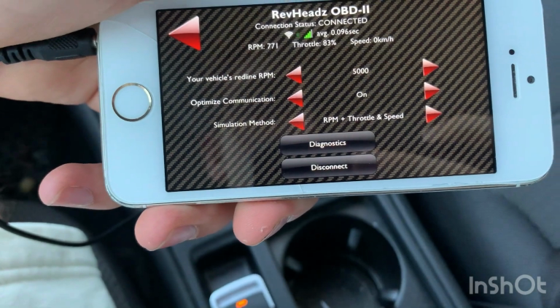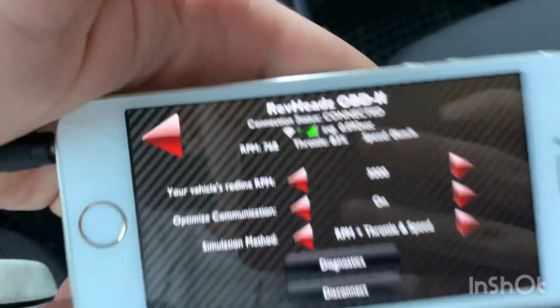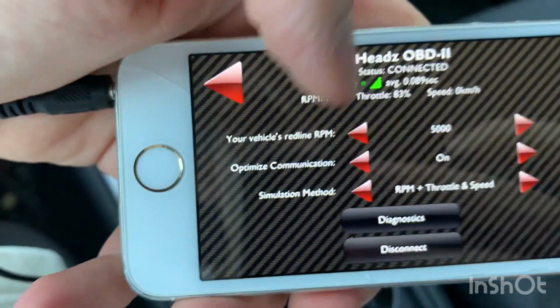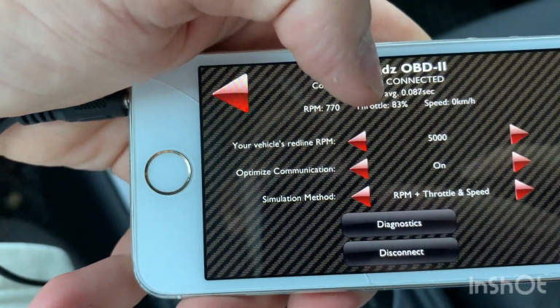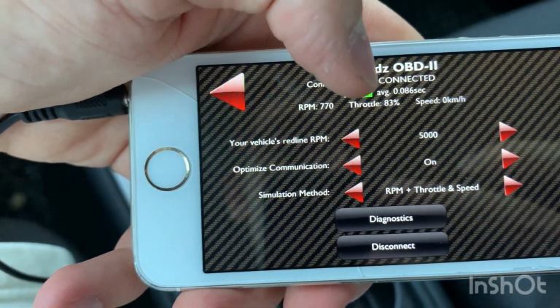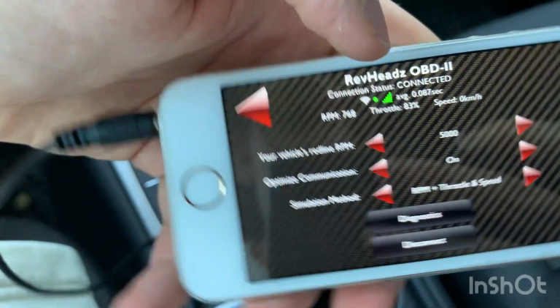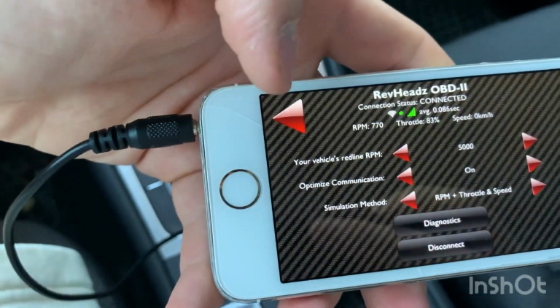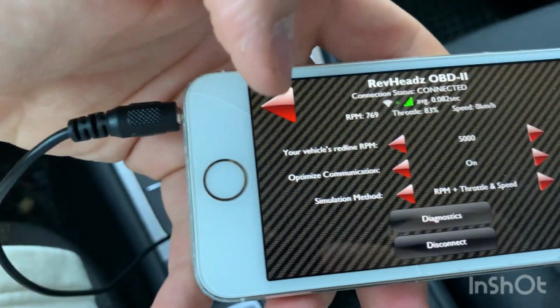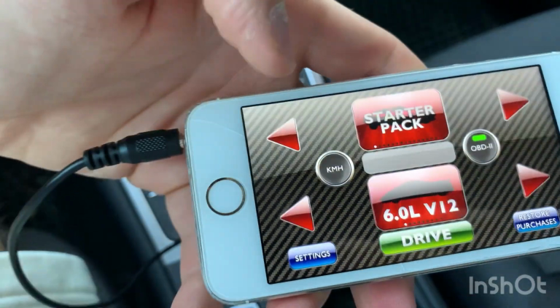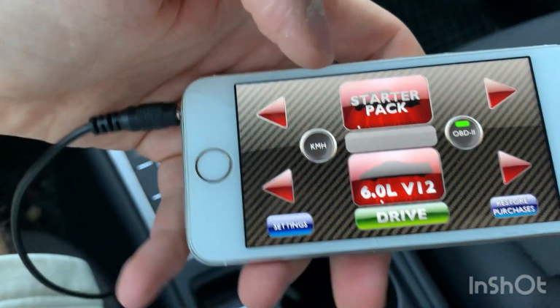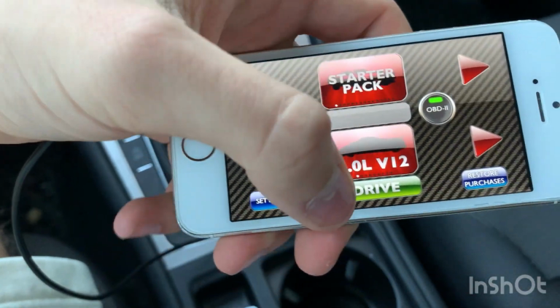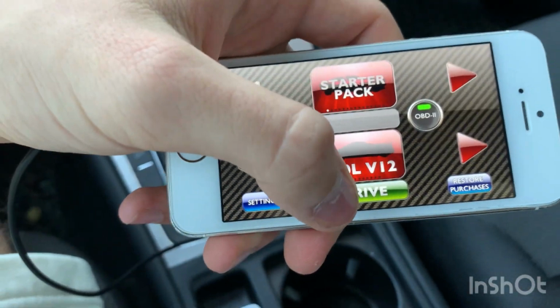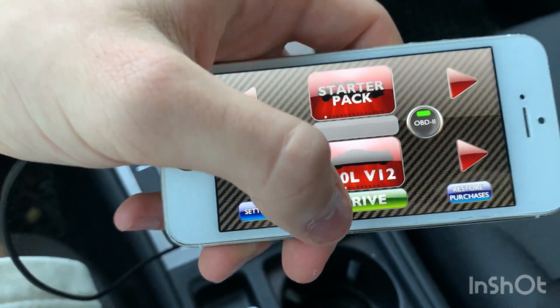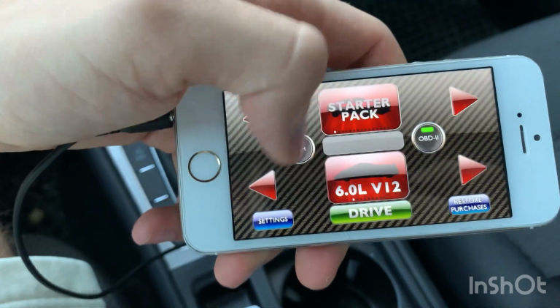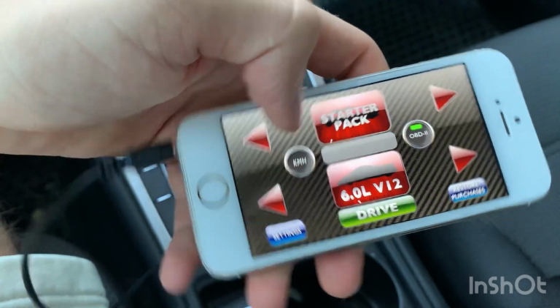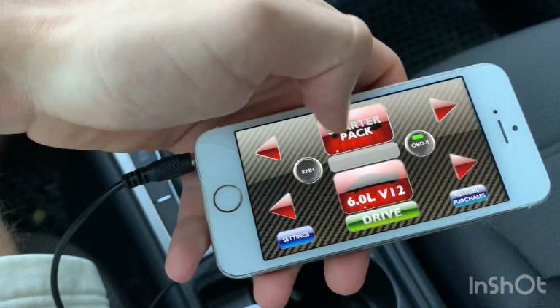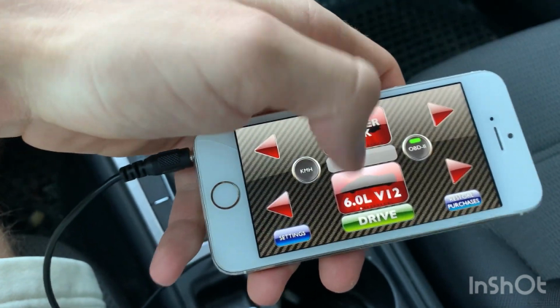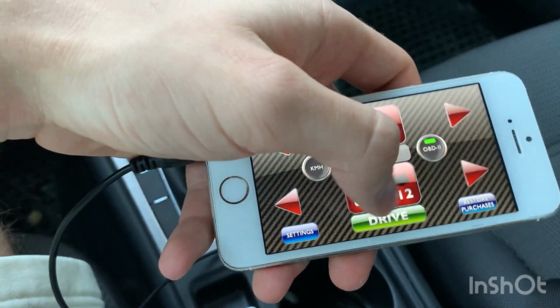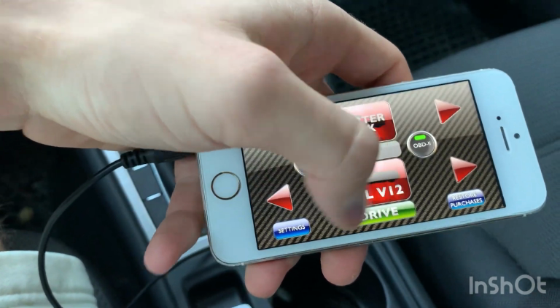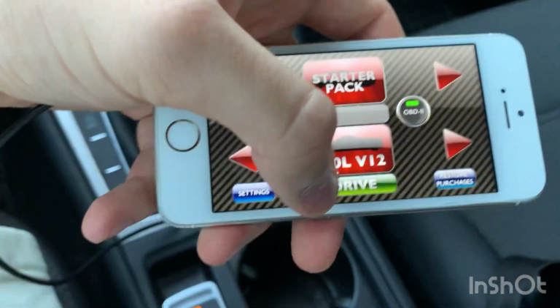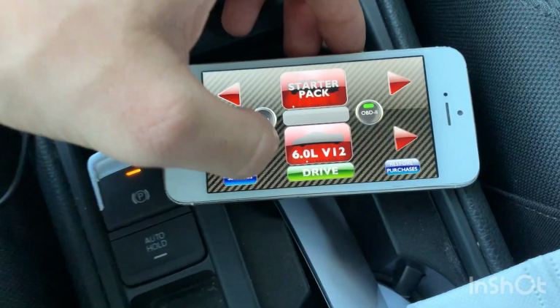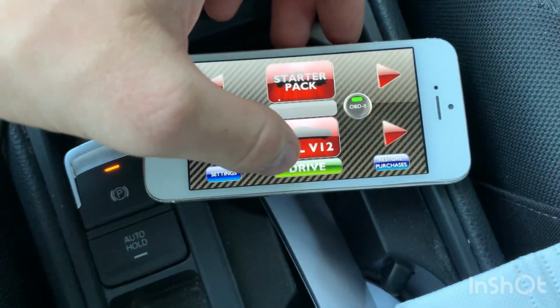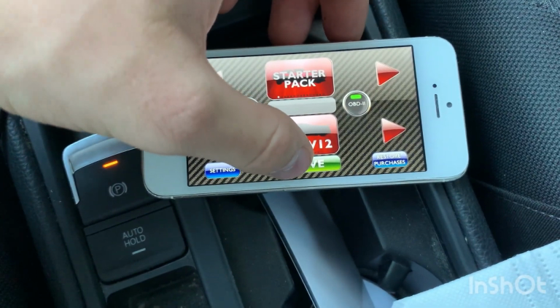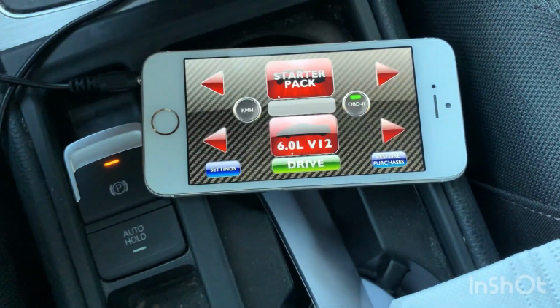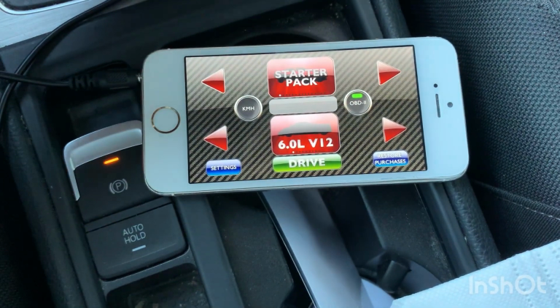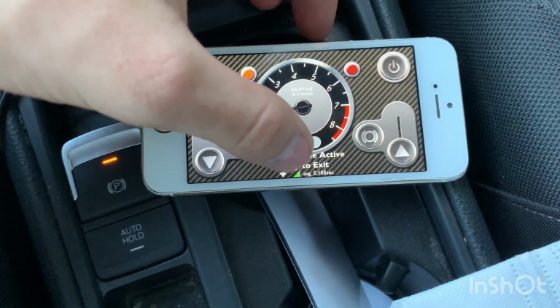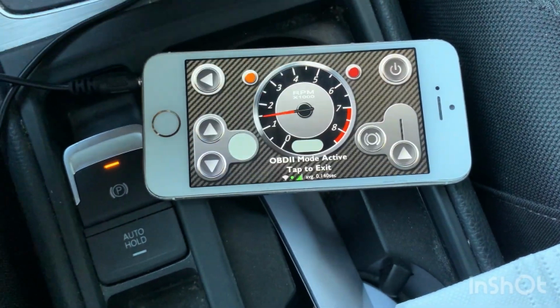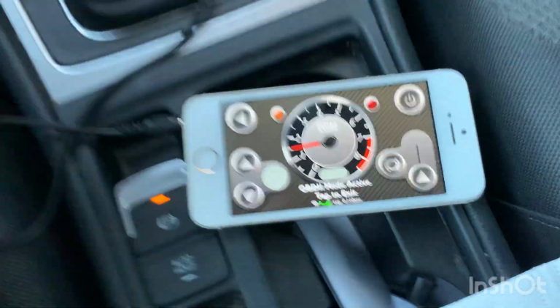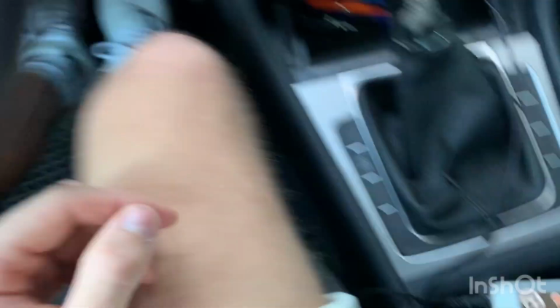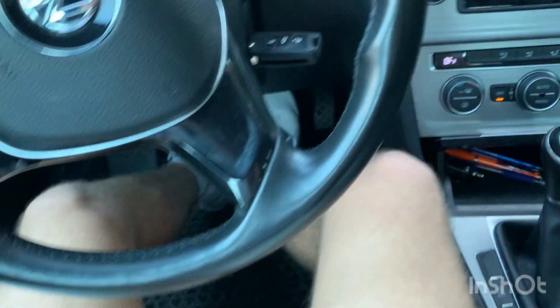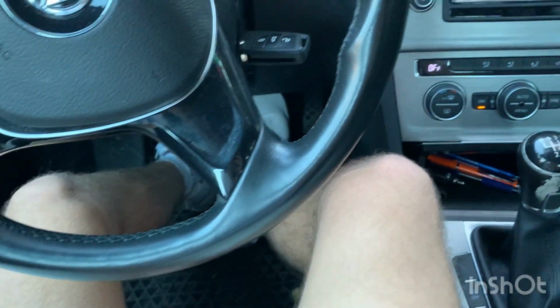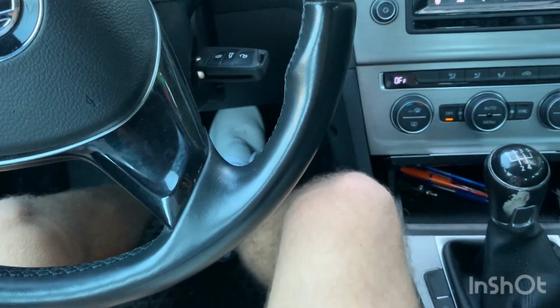You can see it's connected. Then leave it, select the pack, select the car, and start by pushing drive and pressing the gas pedal.